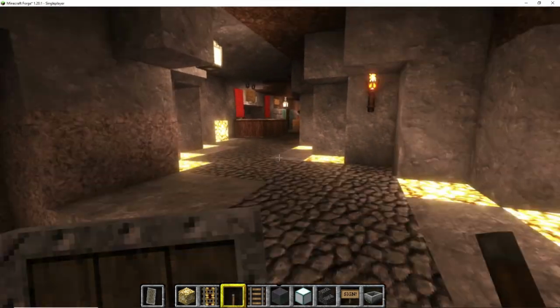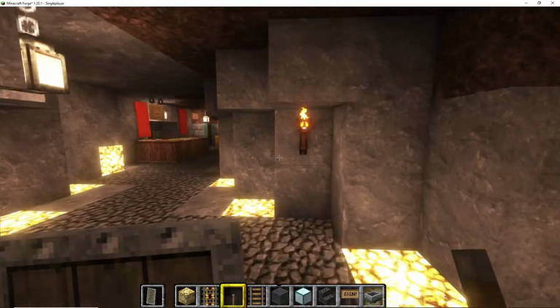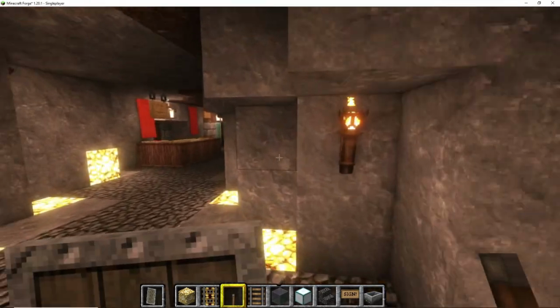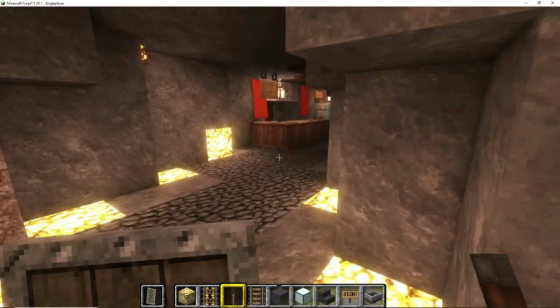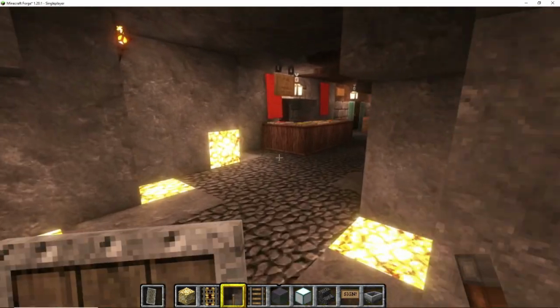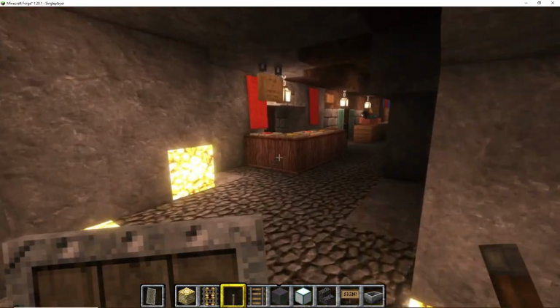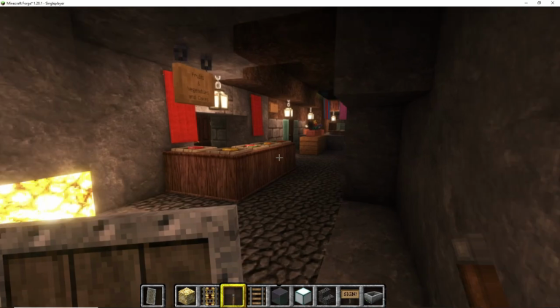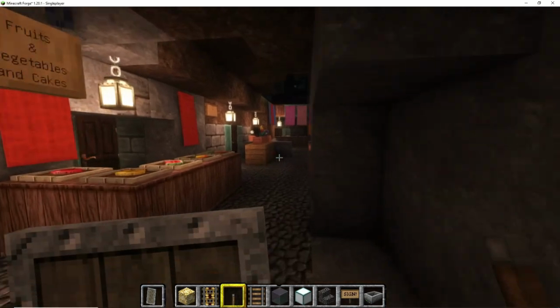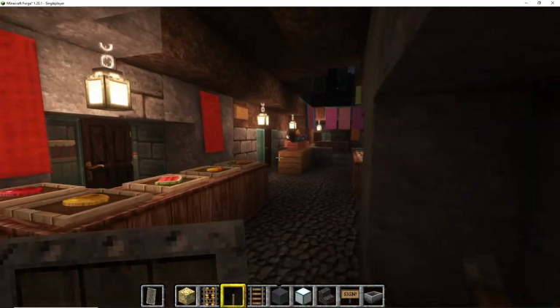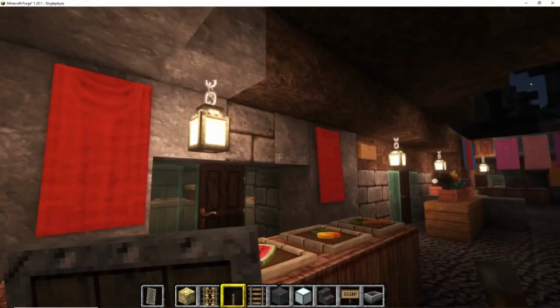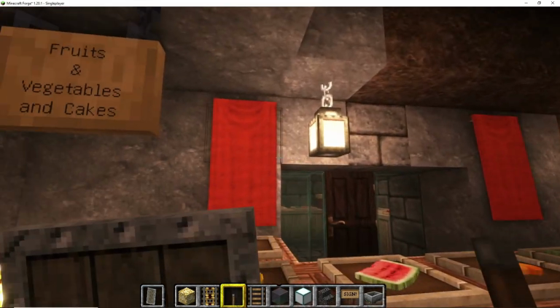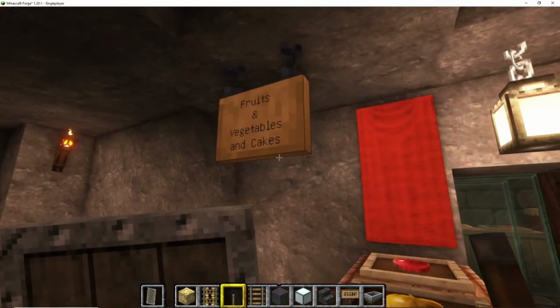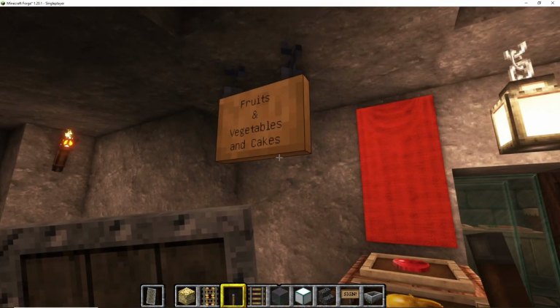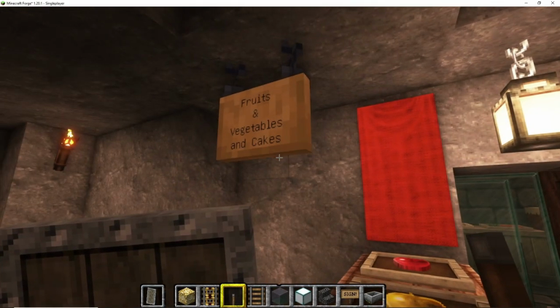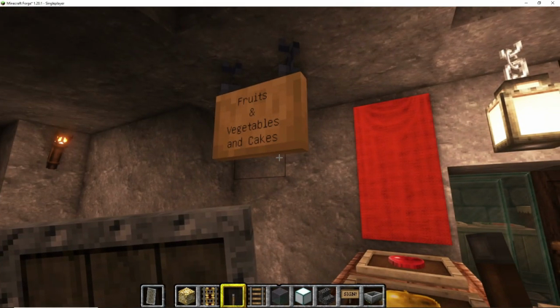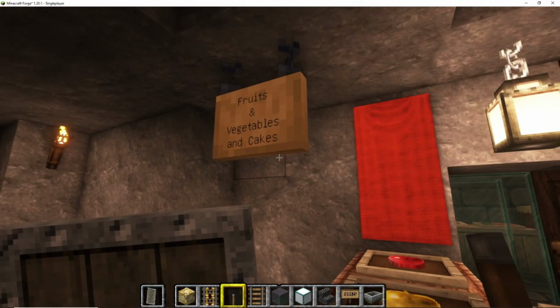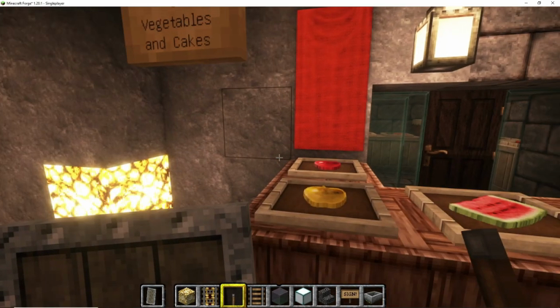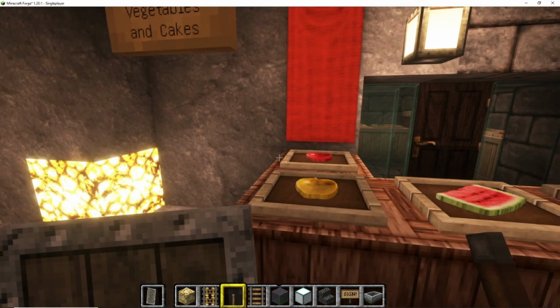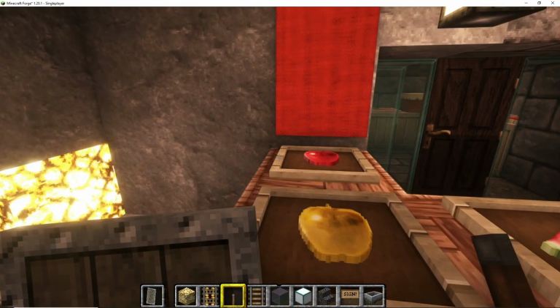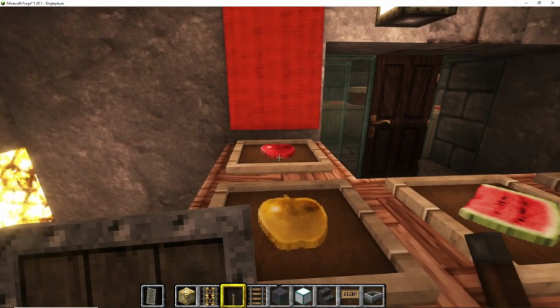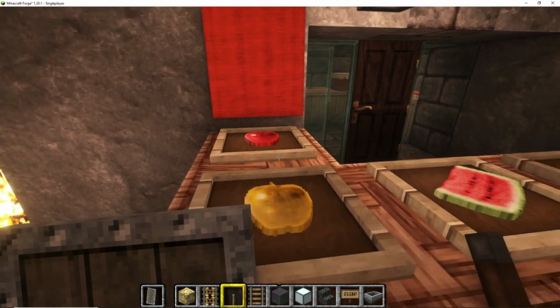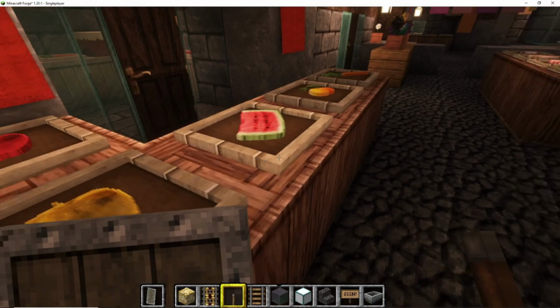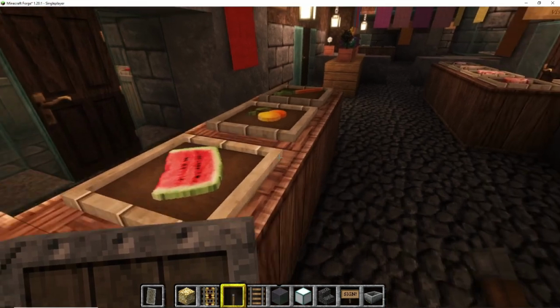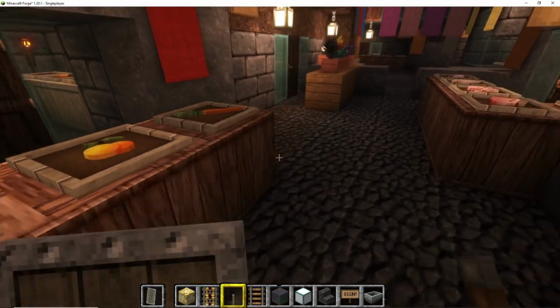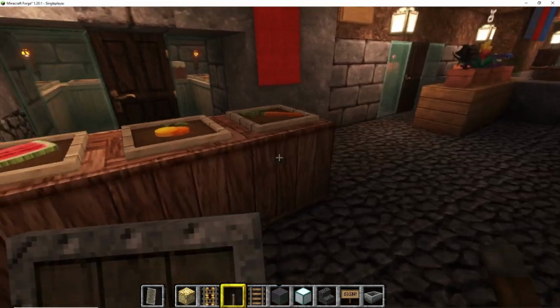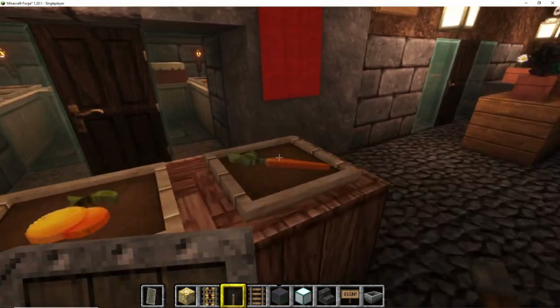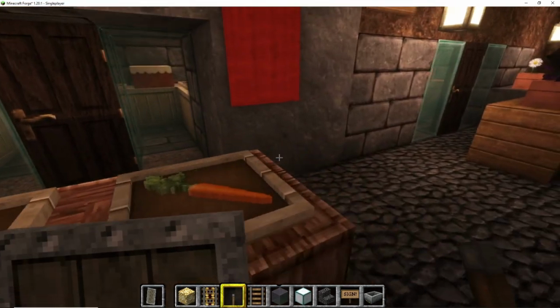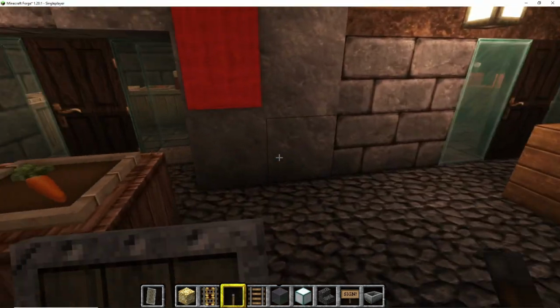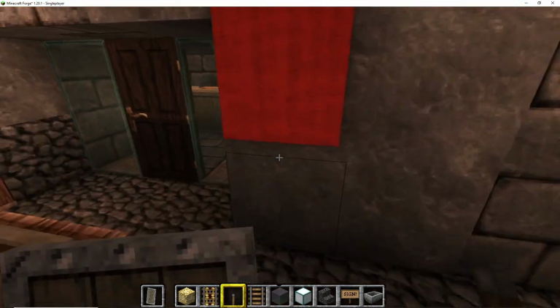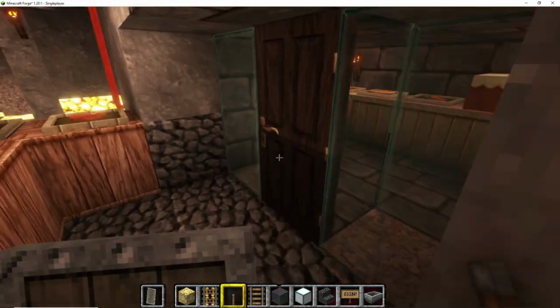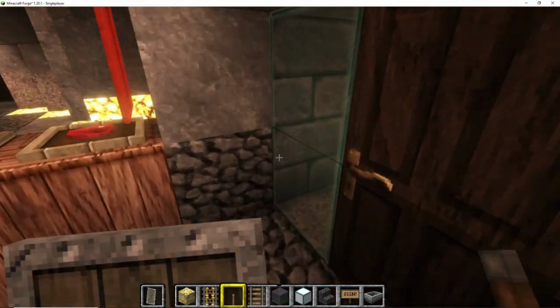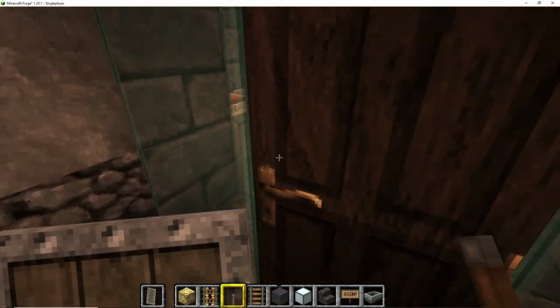As you go up, your first shop that you're going to find is fruits and vegetables and cakes. So here you can go and buy all kinds of veggies and fruit.